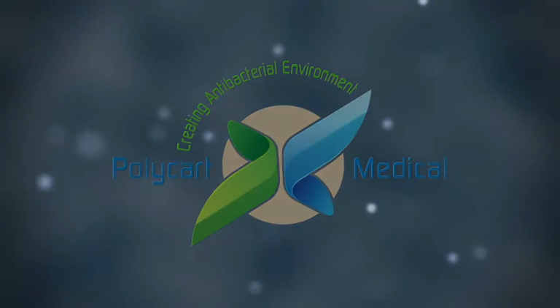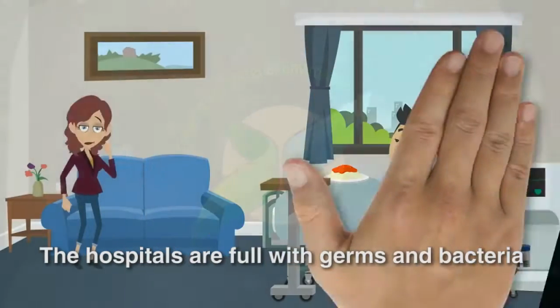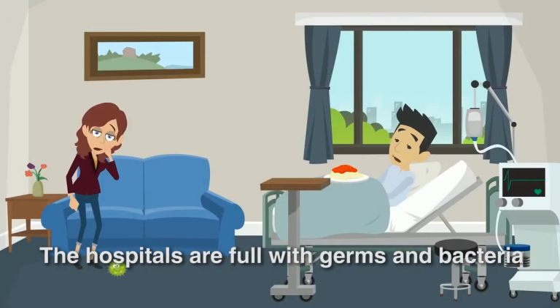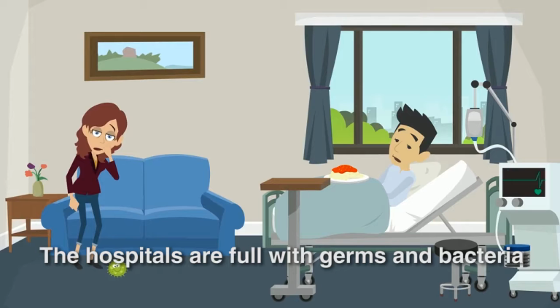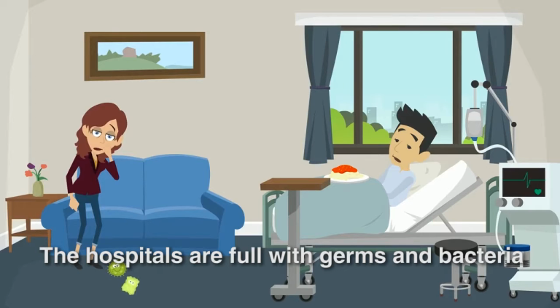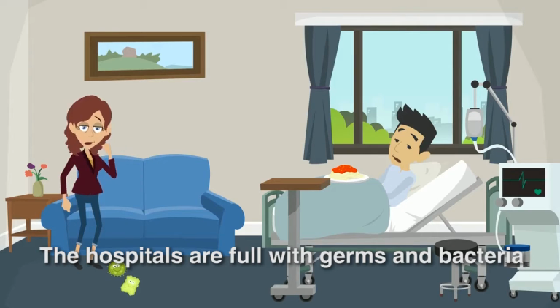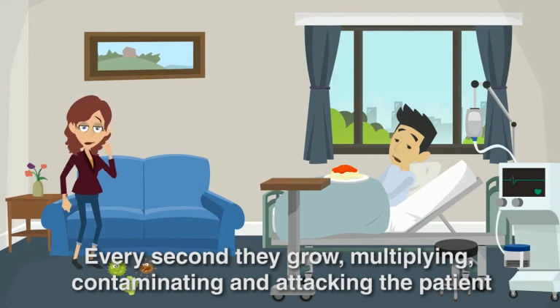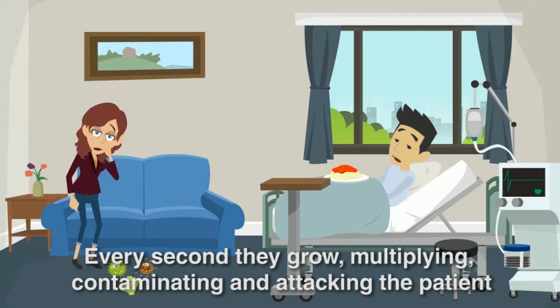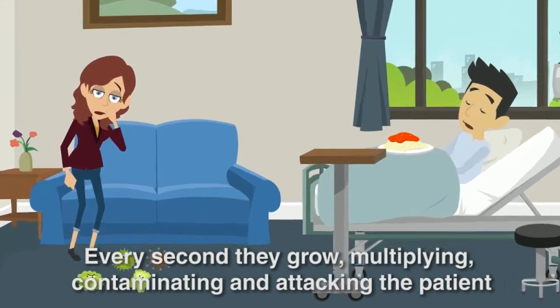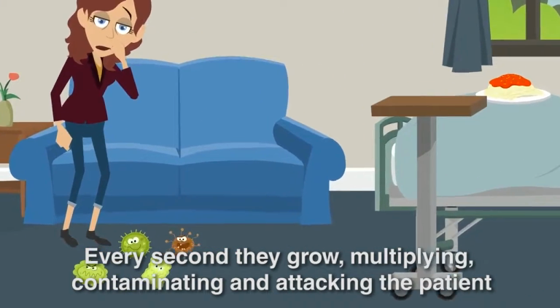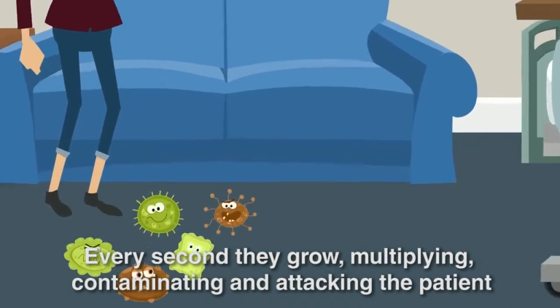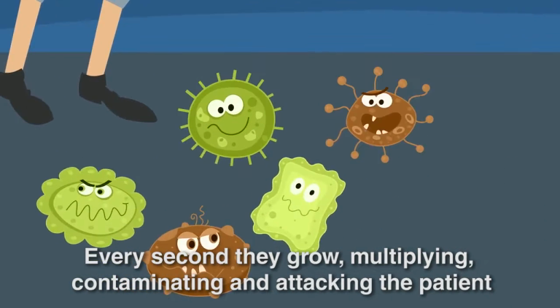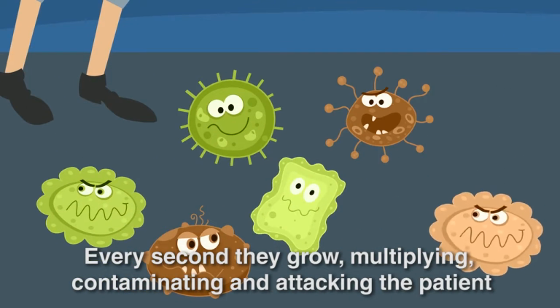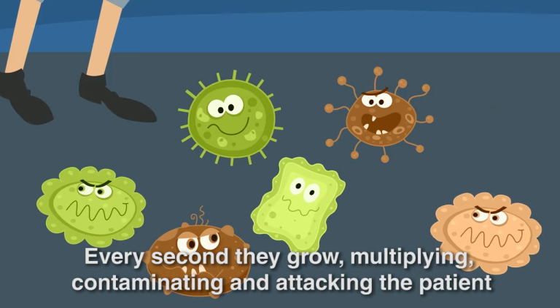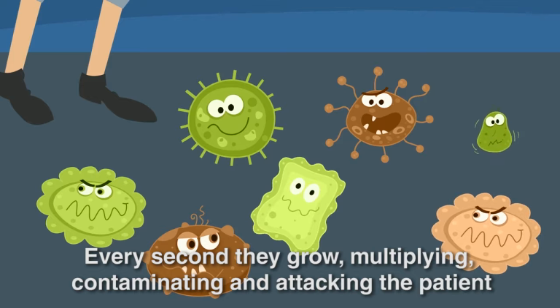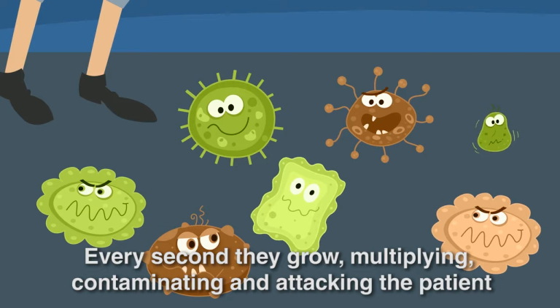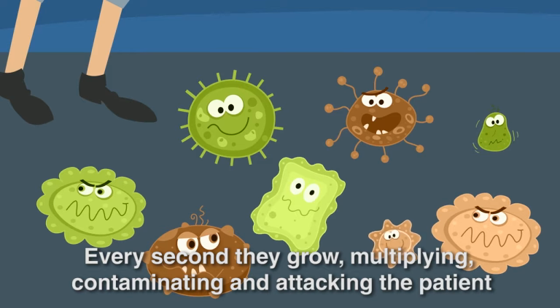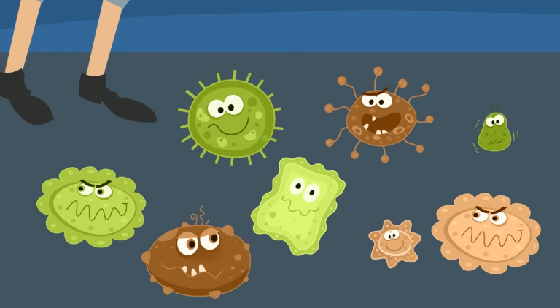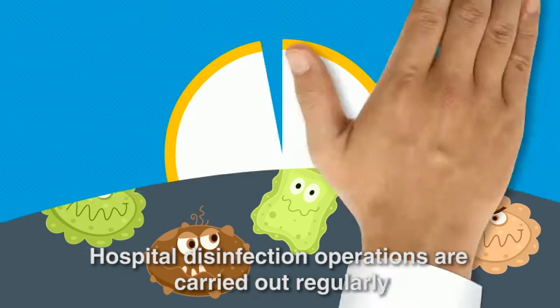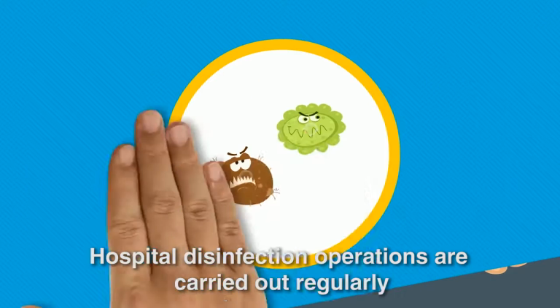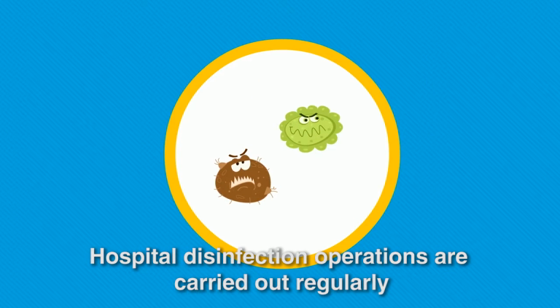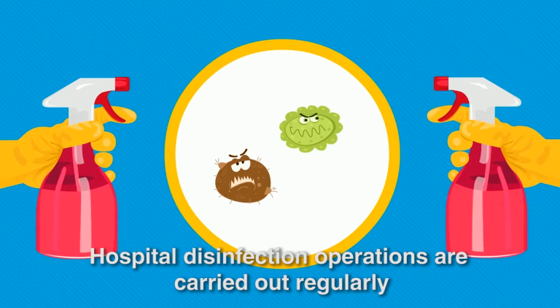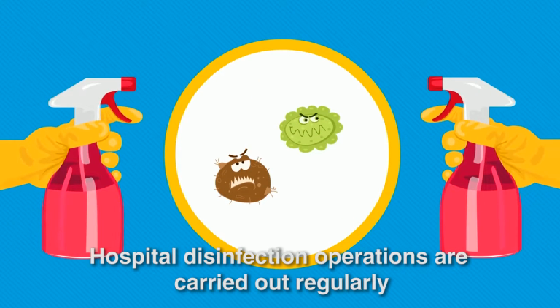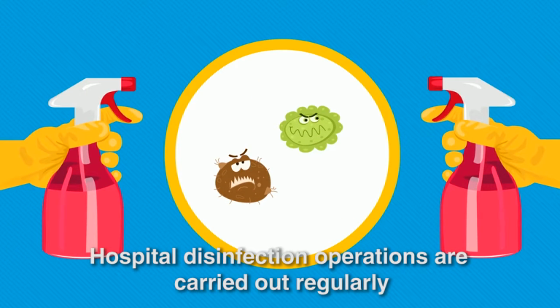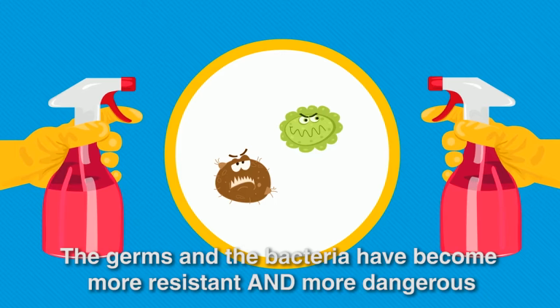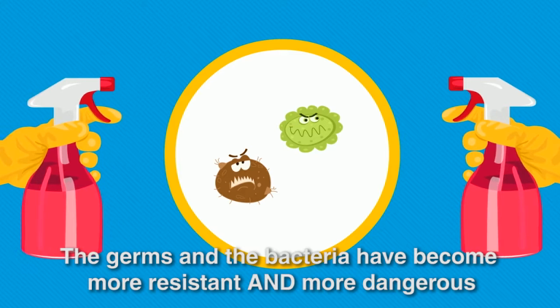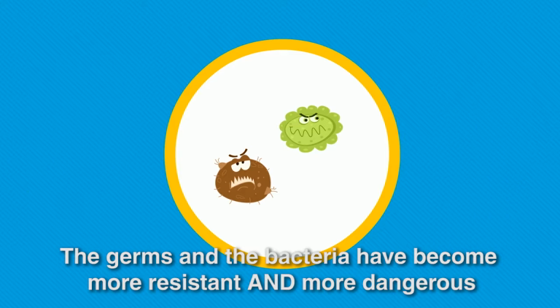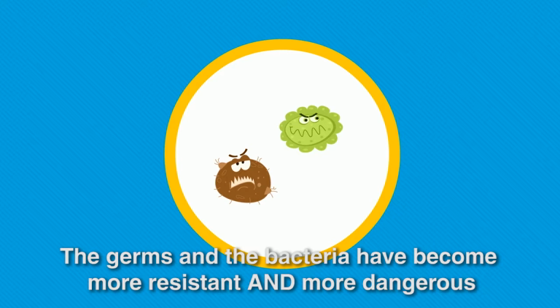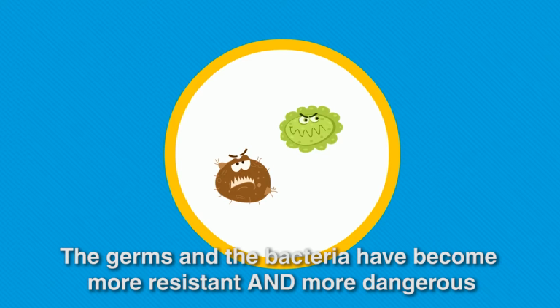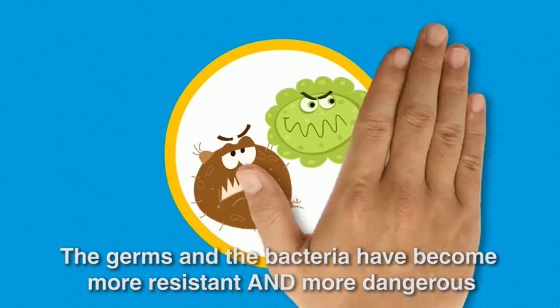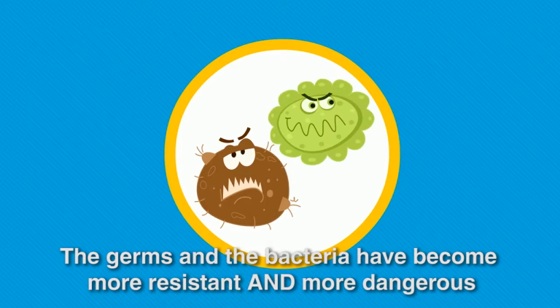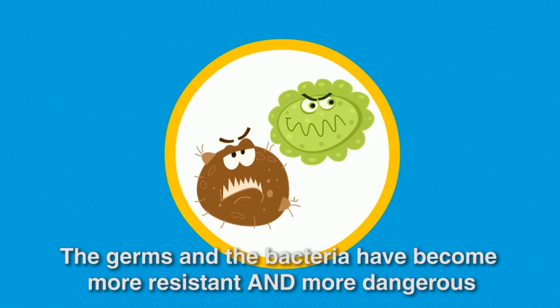The hospitals are full of germs and bacteria. Every second they grow, multiply, contaminate, and attack the patient. Hospital disinfection operations are carried out regularly, but the germs and bacteria have become more resistant and more dangerous.